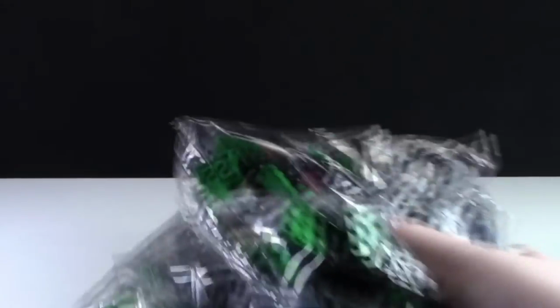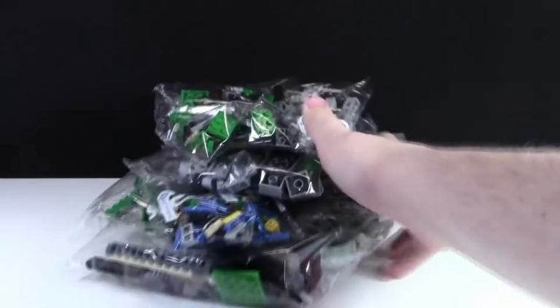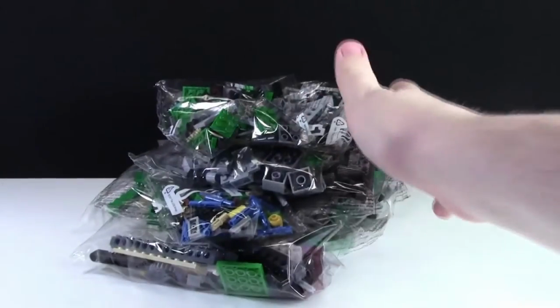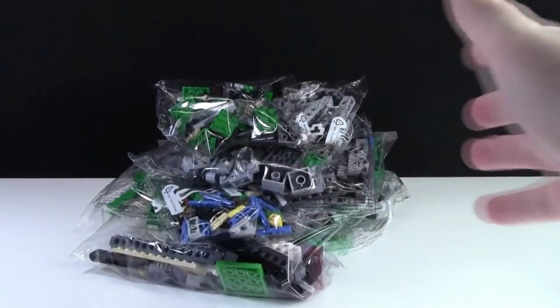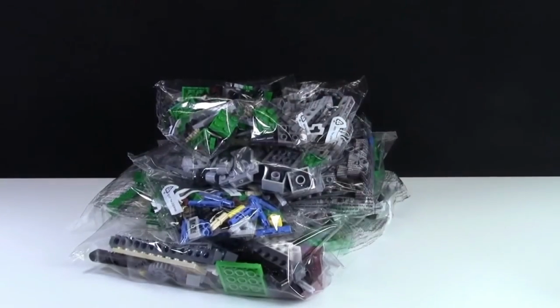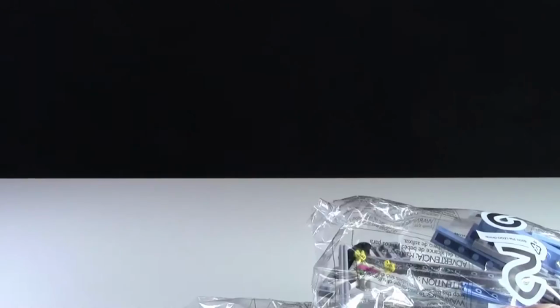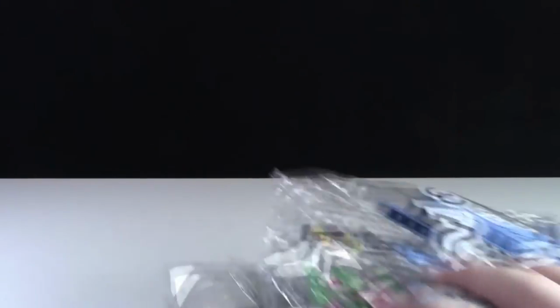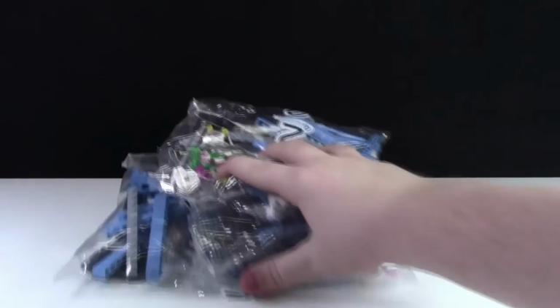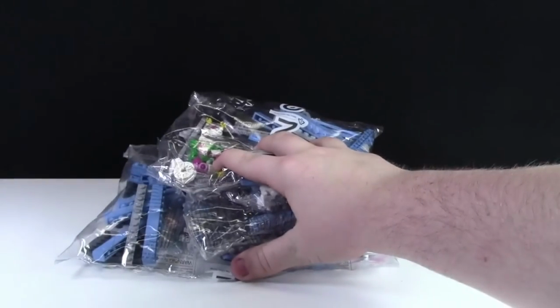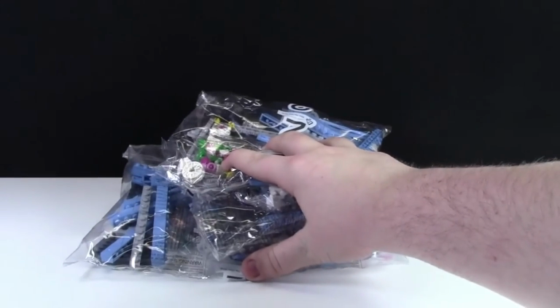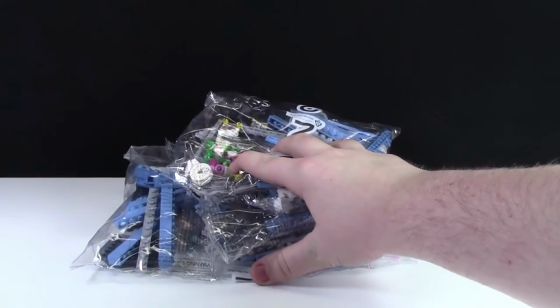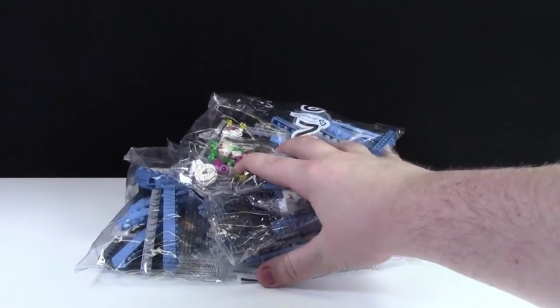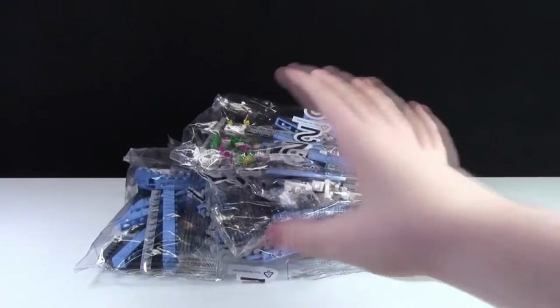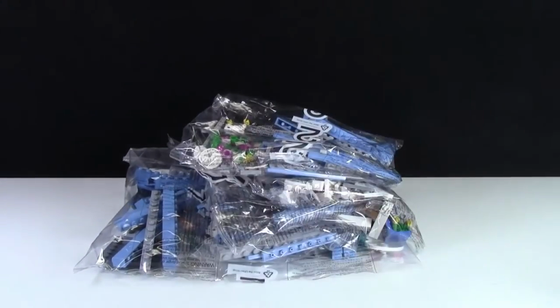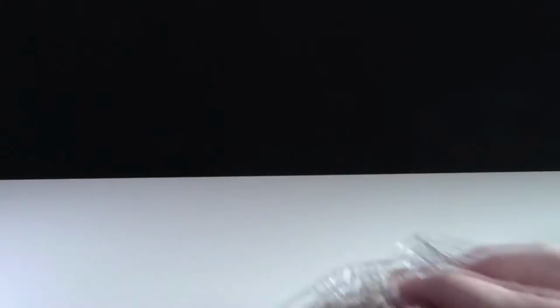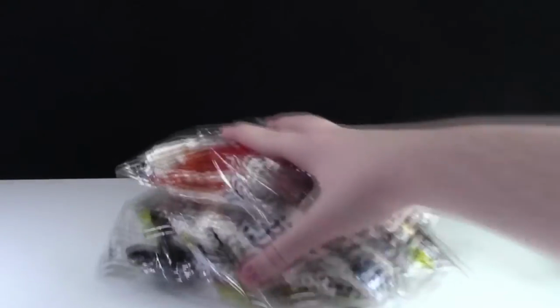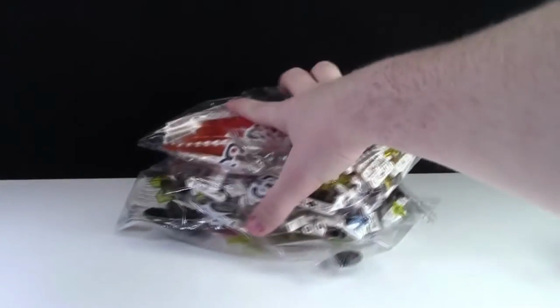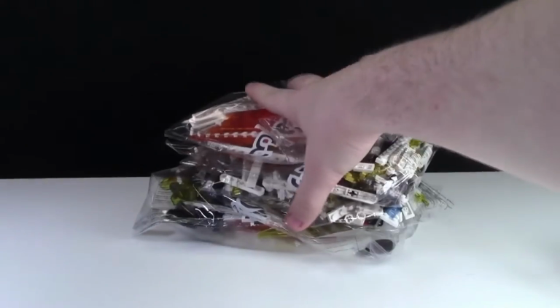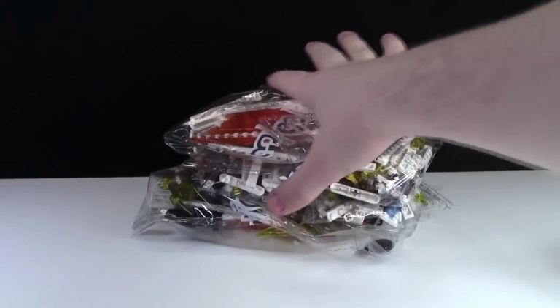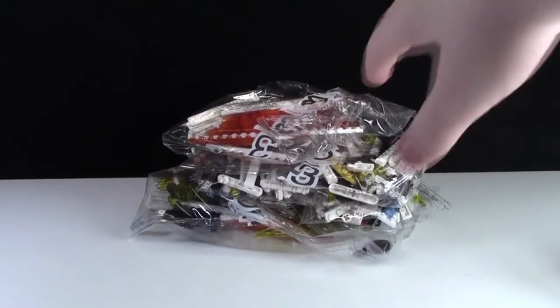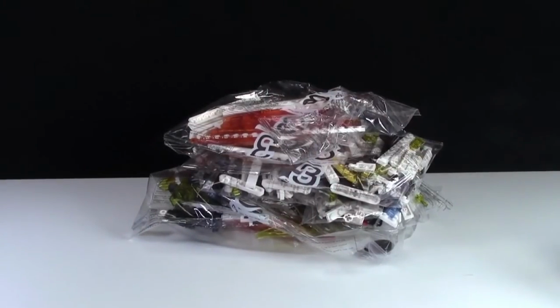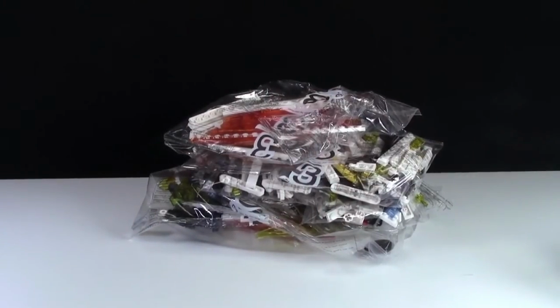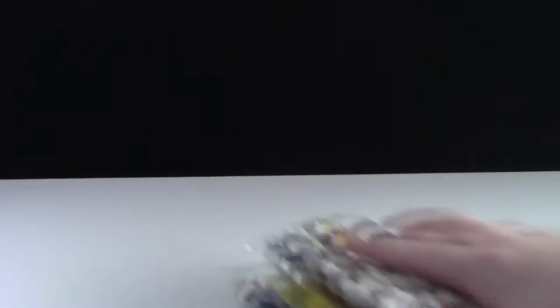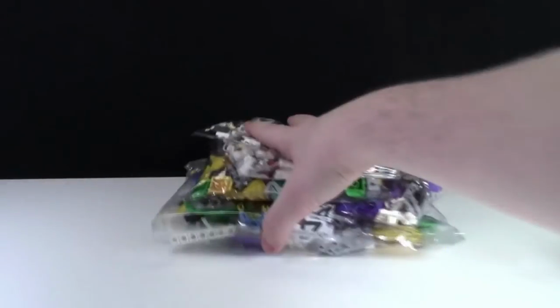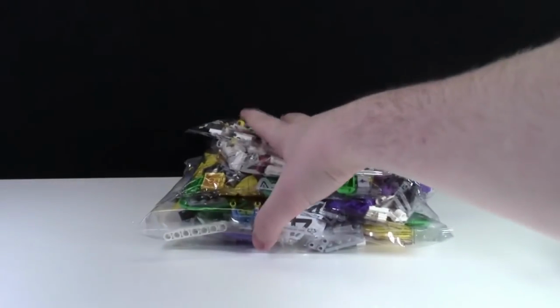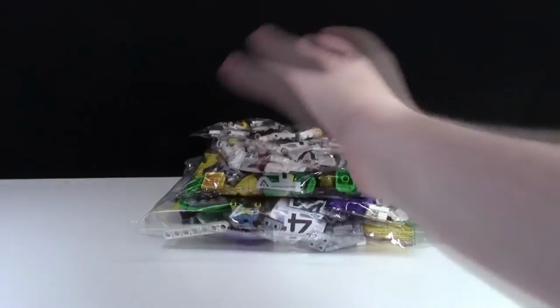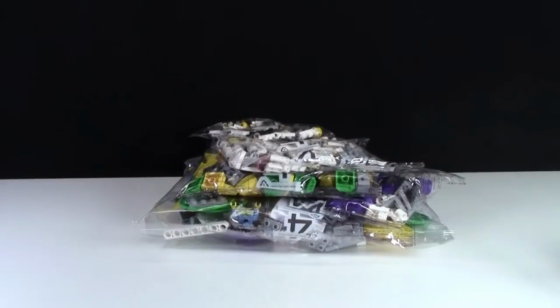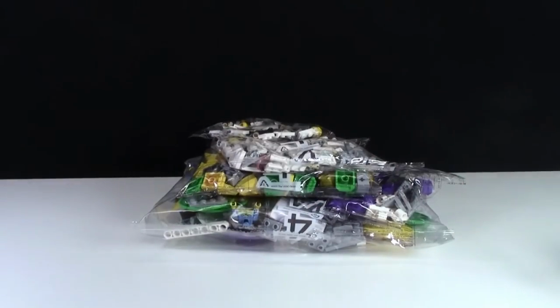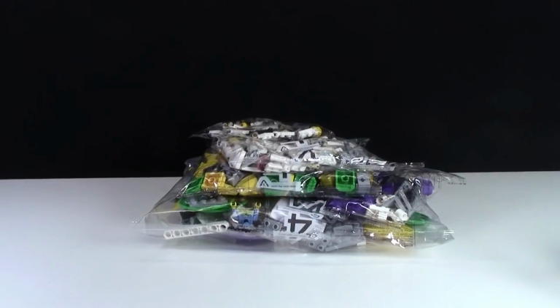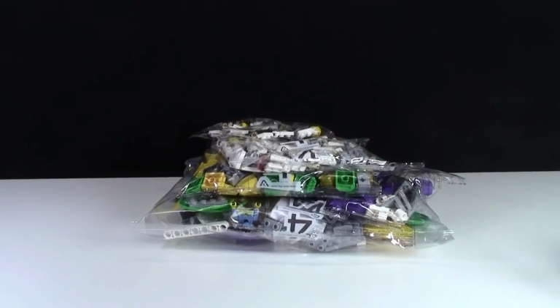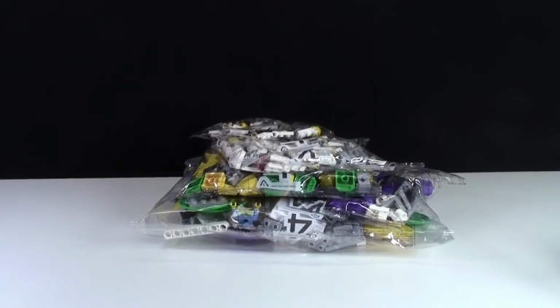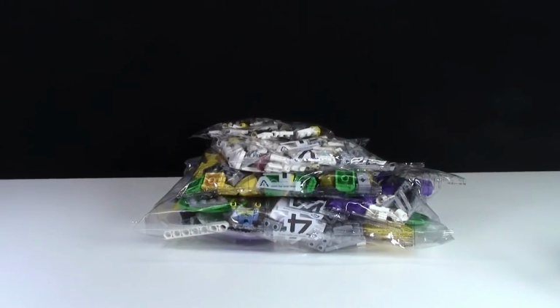As you can see, there are 6 bag 1s, there are 5 bag 2s, there are 8 bag 3s, and finally, there are 5 bag number 4s.